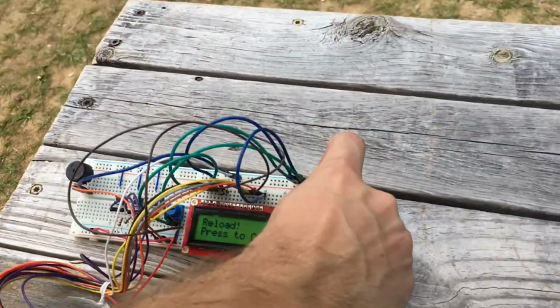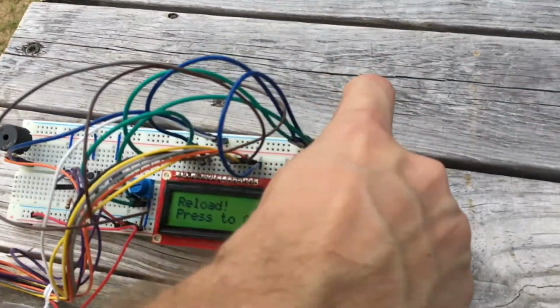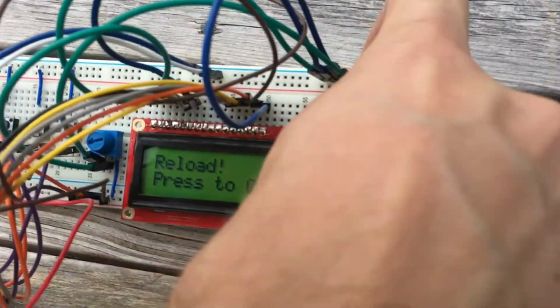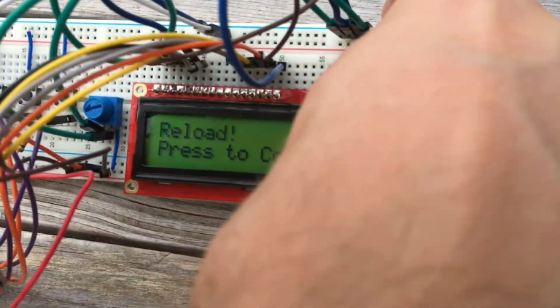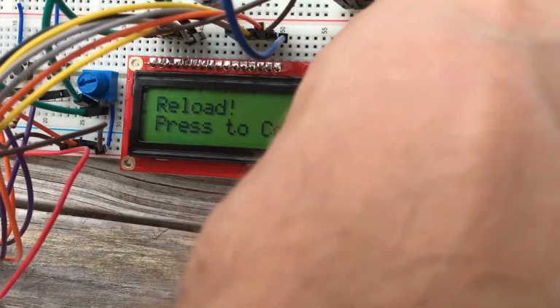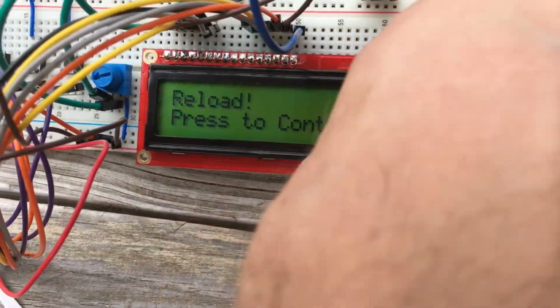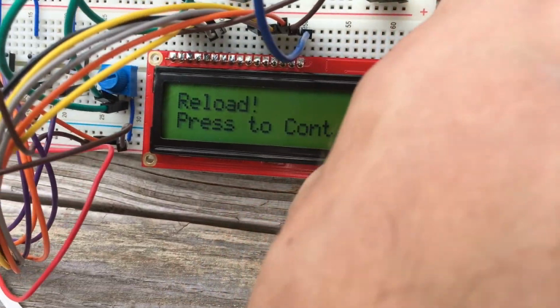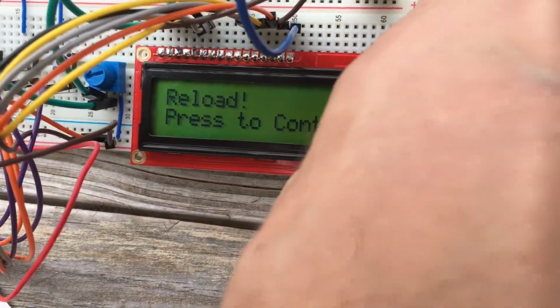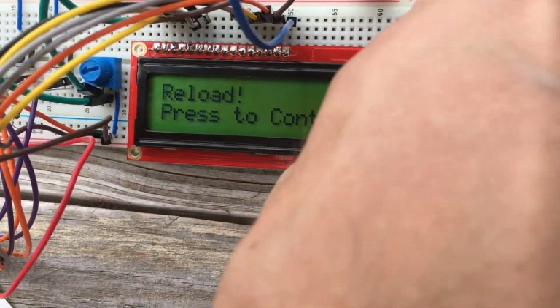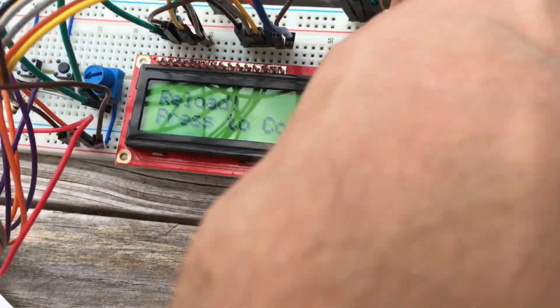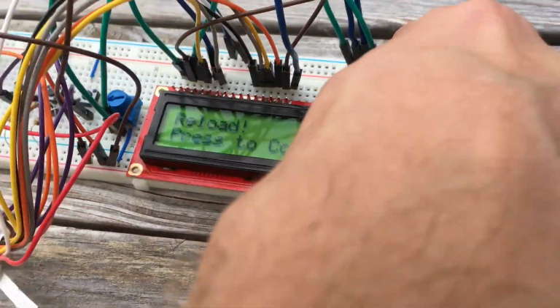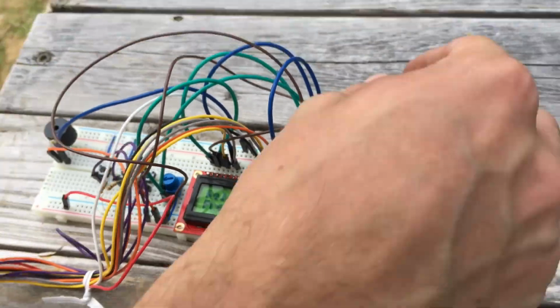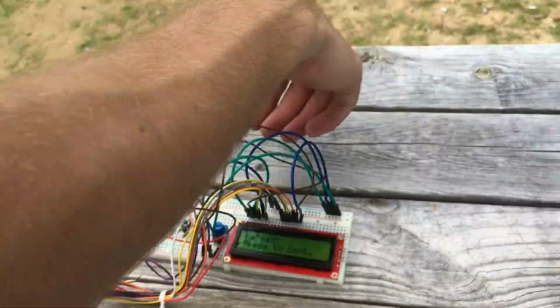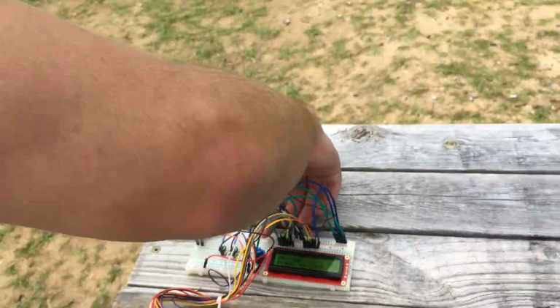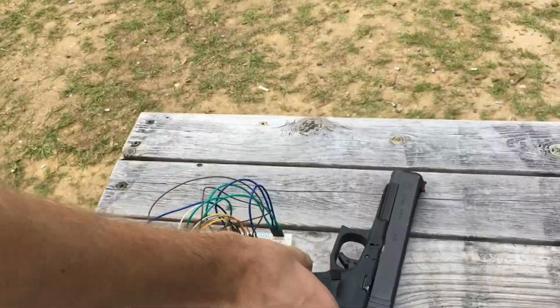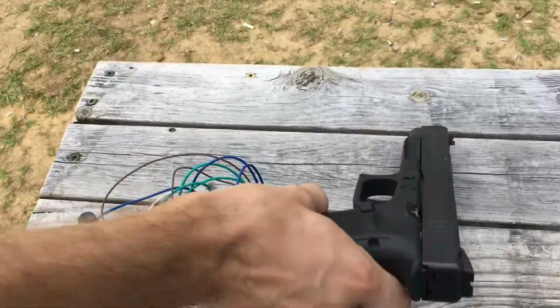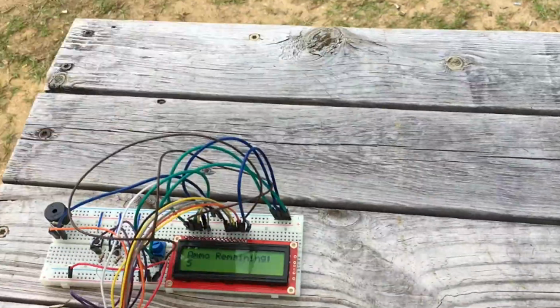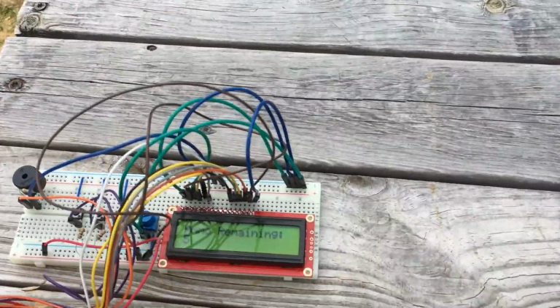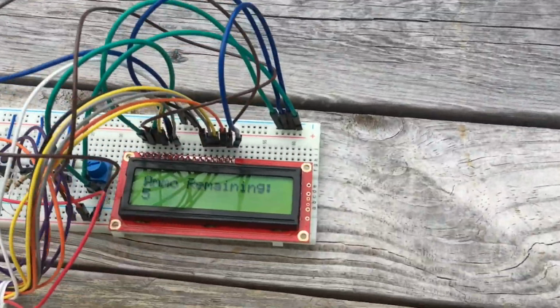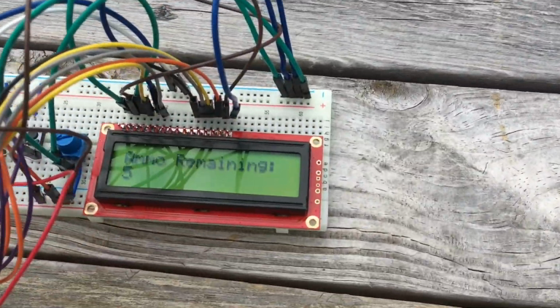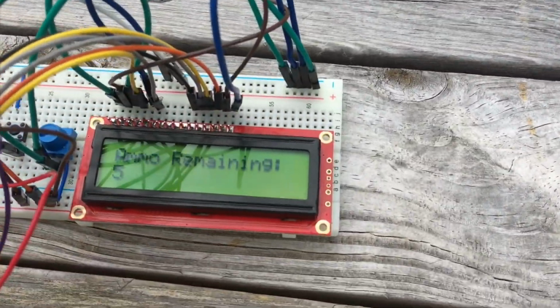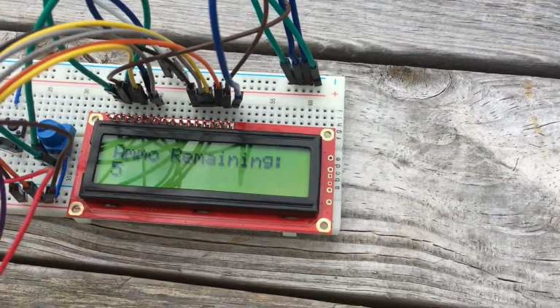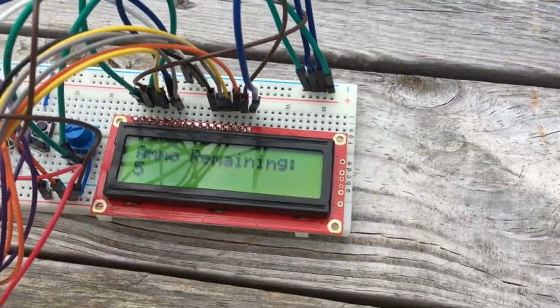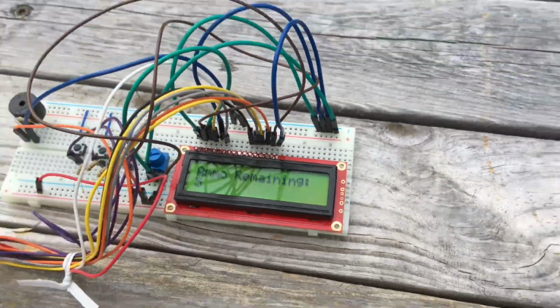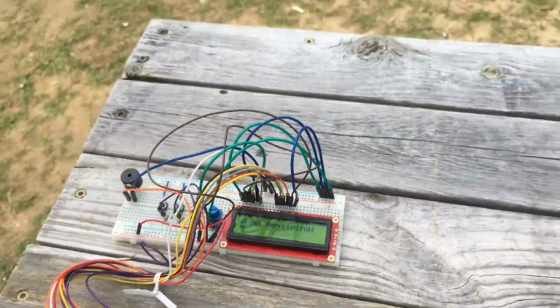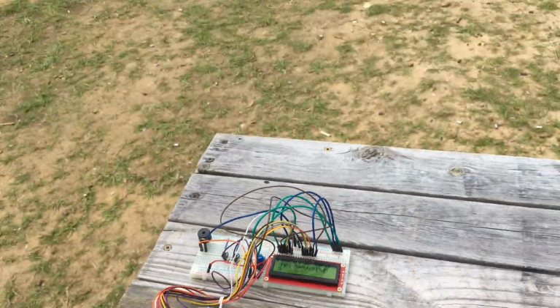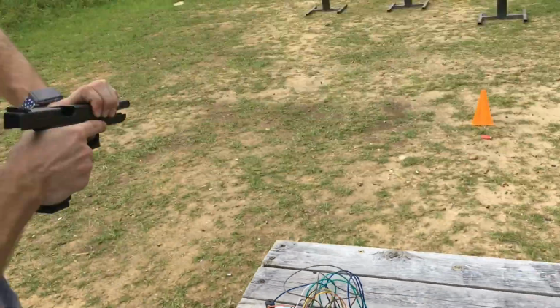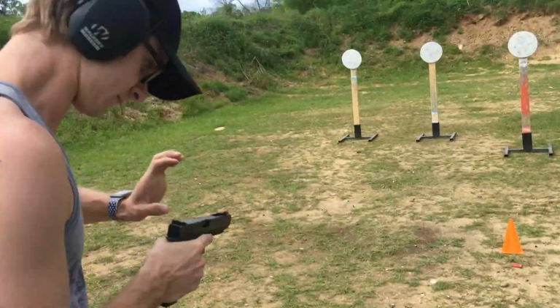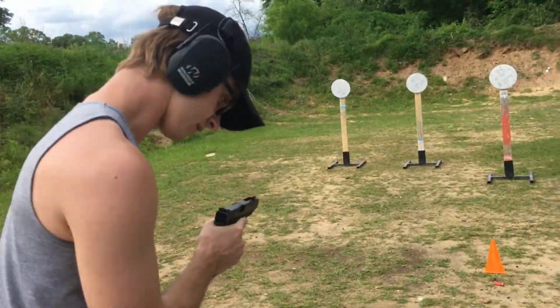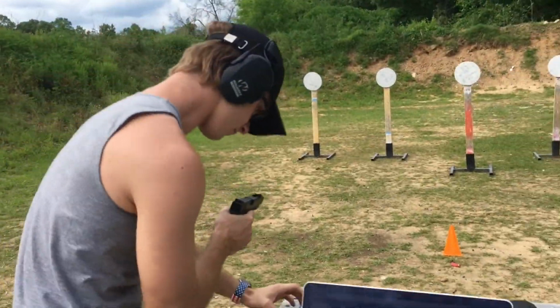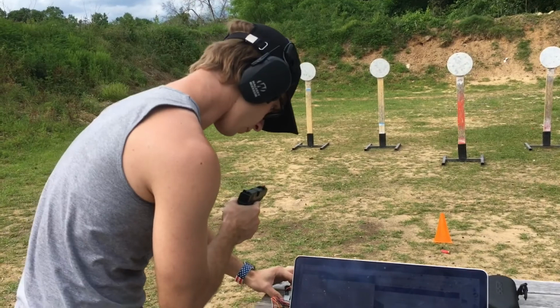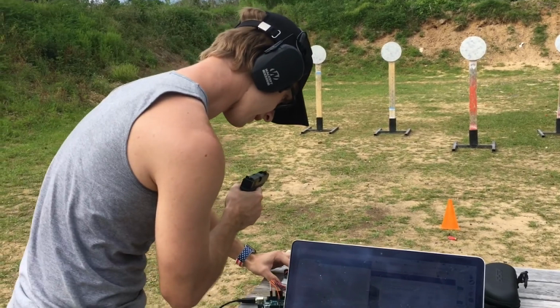Now it's gone to reload, so it's picked up the shots. So I should have five once again, or four now.